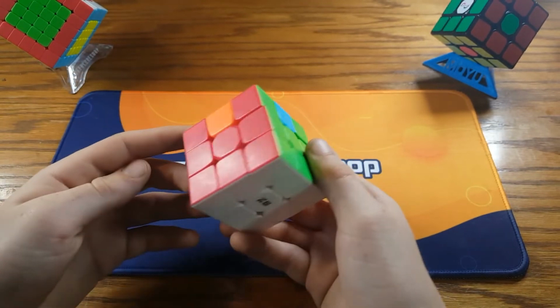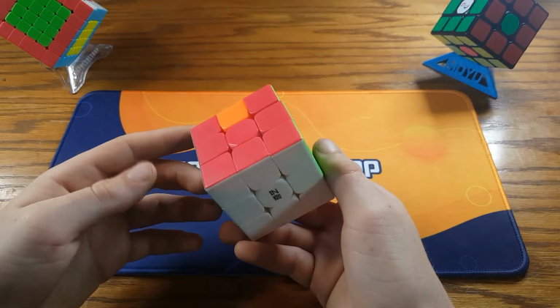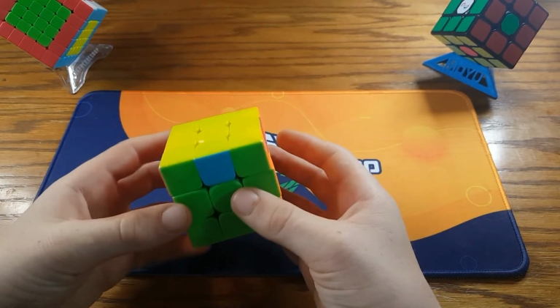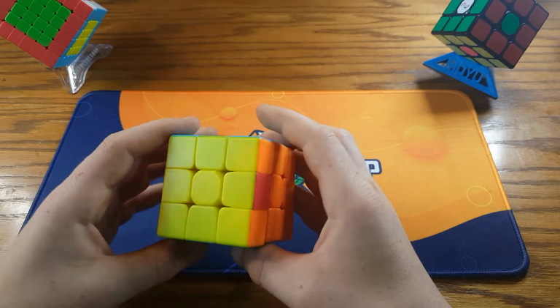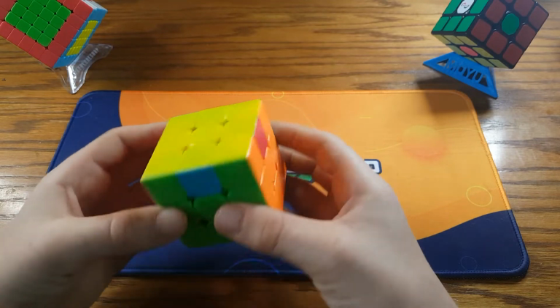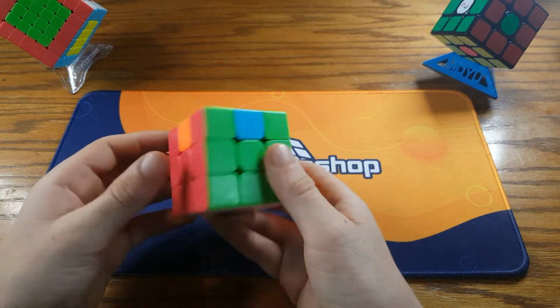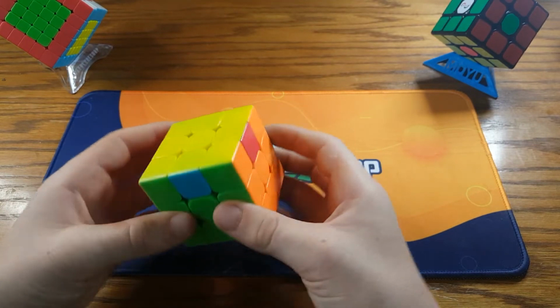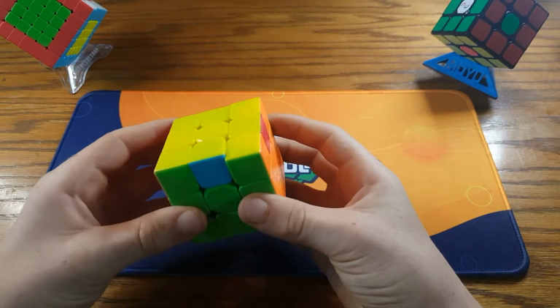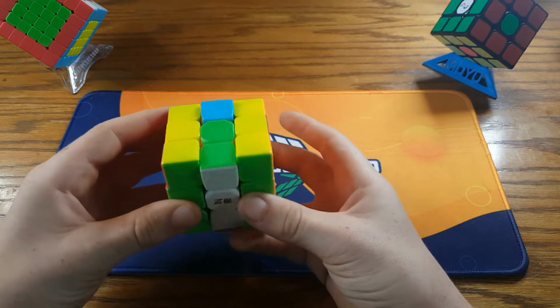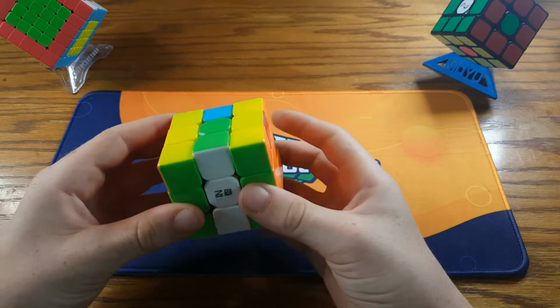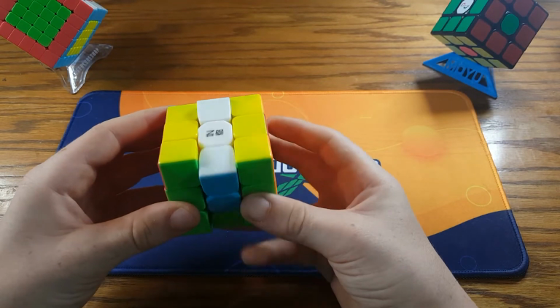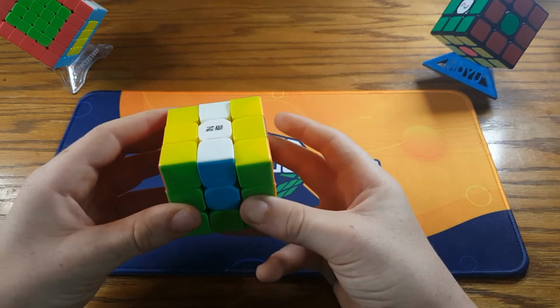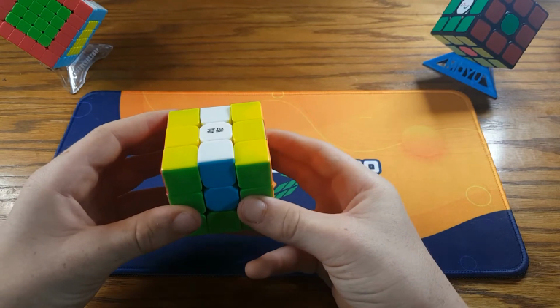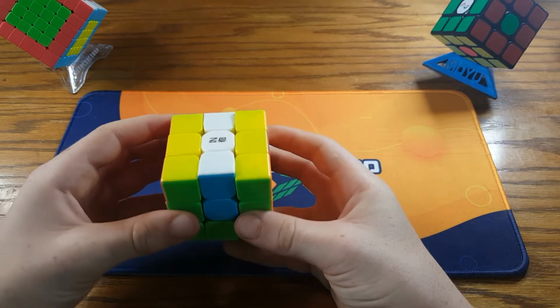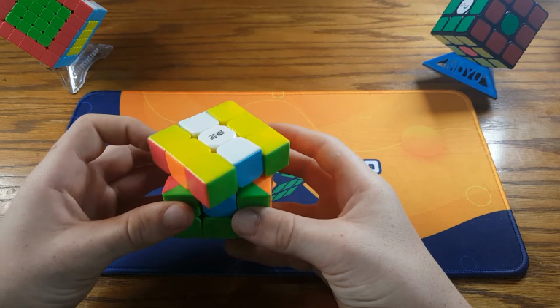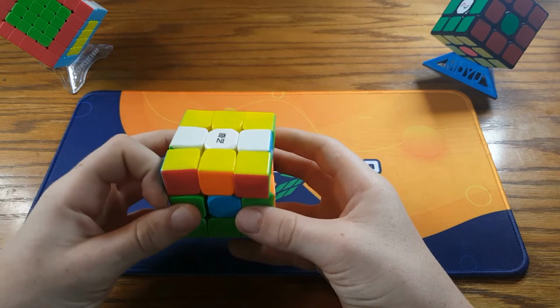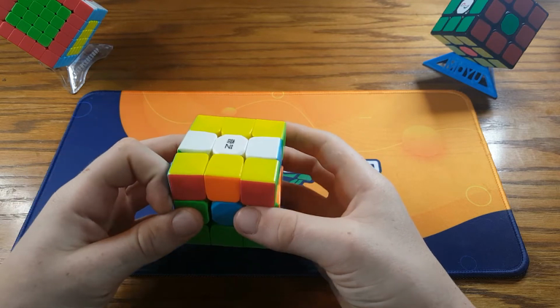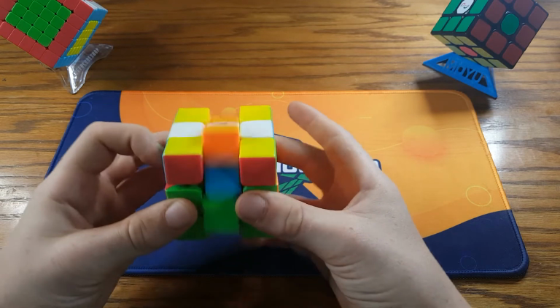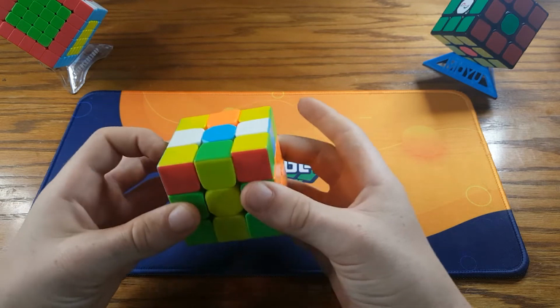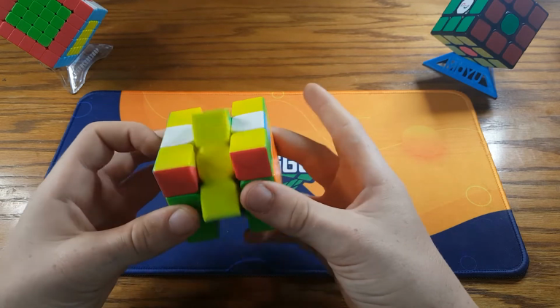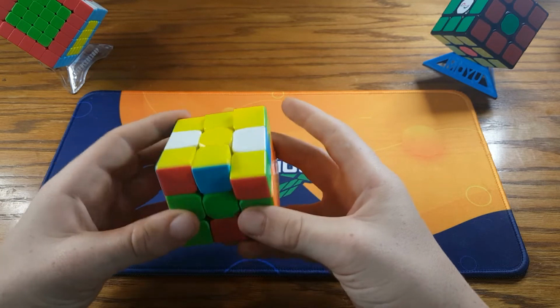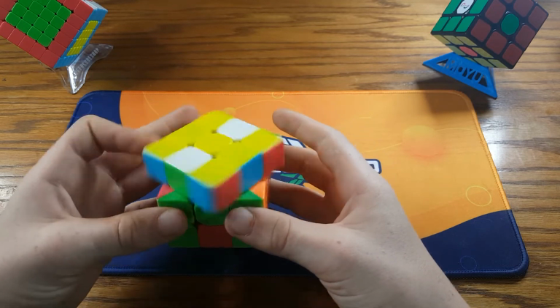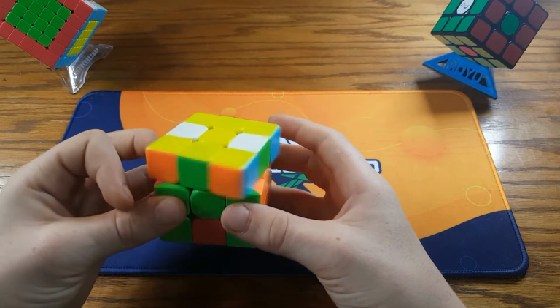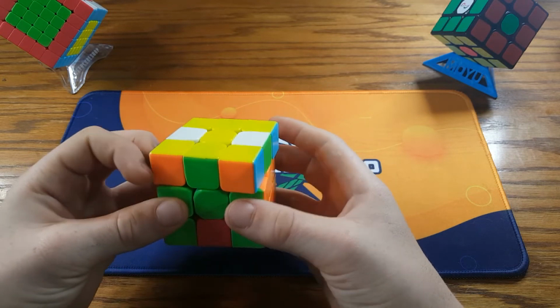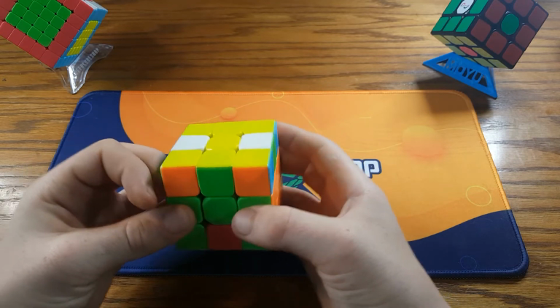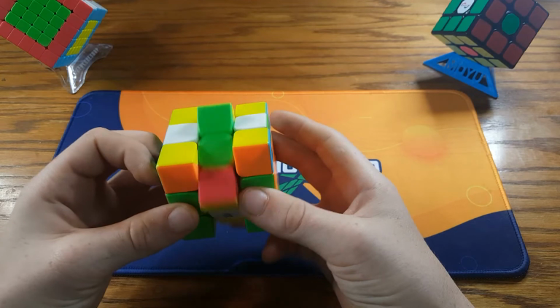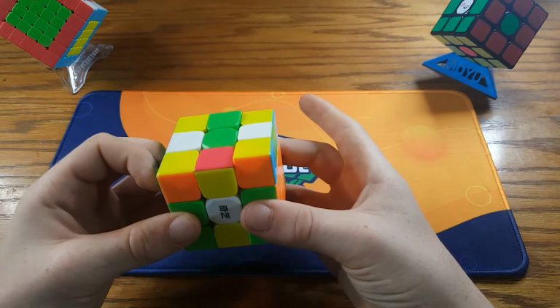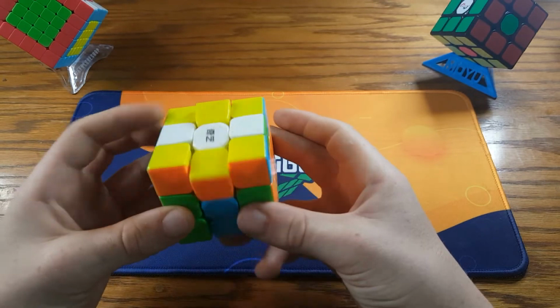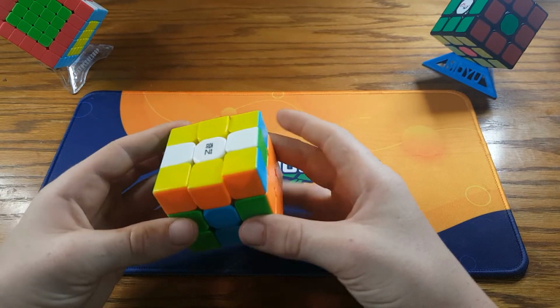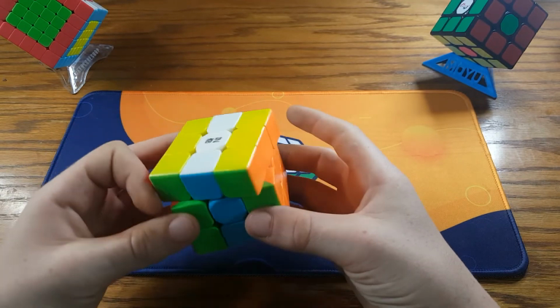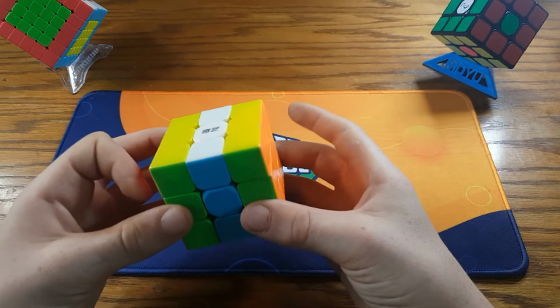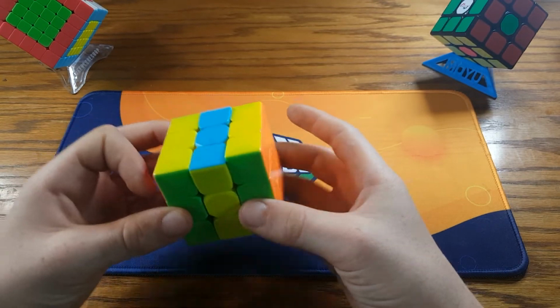So how the H-perm is done is like this. The H-perm is: M2, U-prime, M2, U-prime, M2.